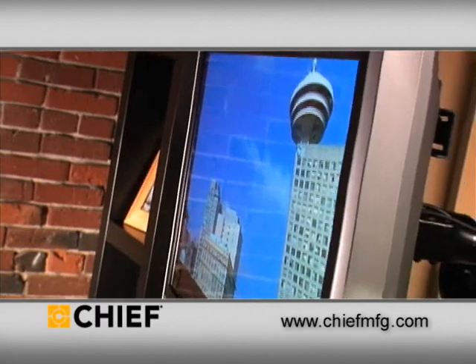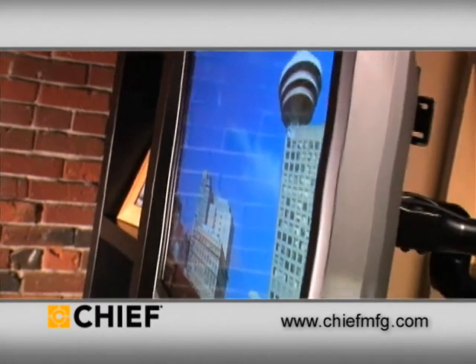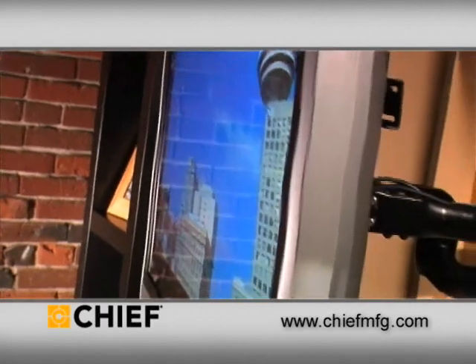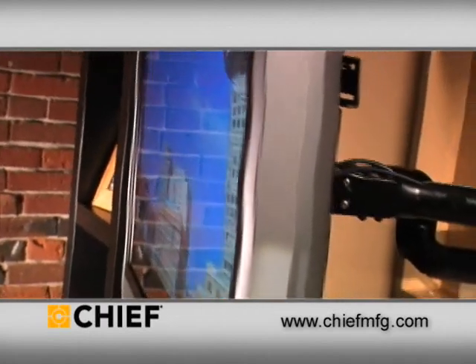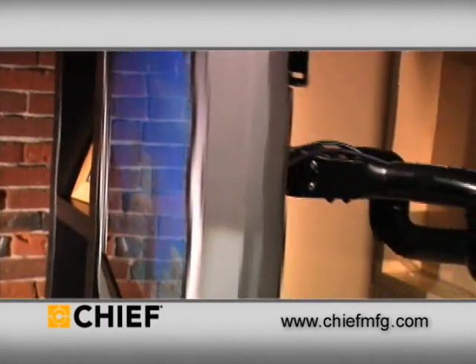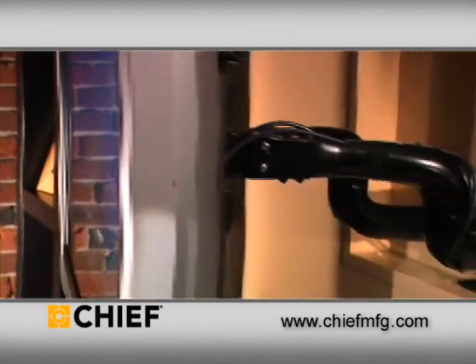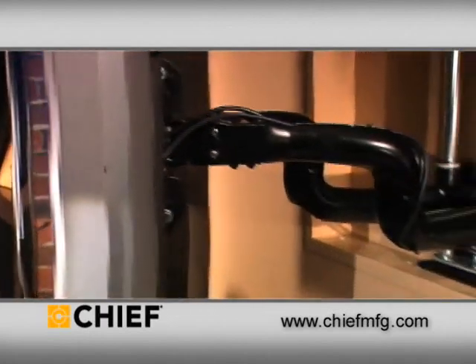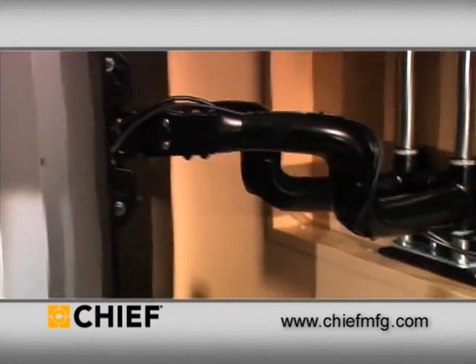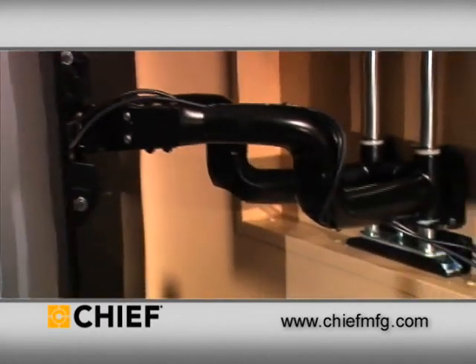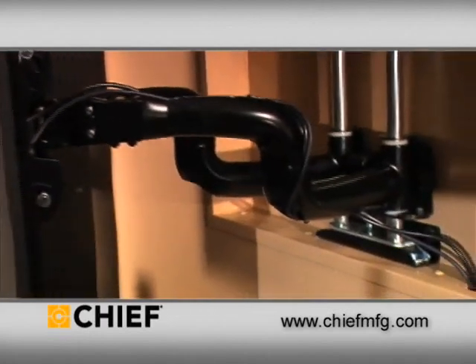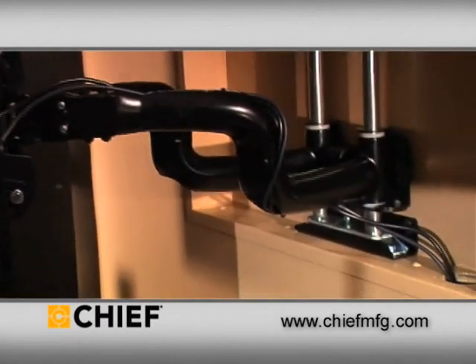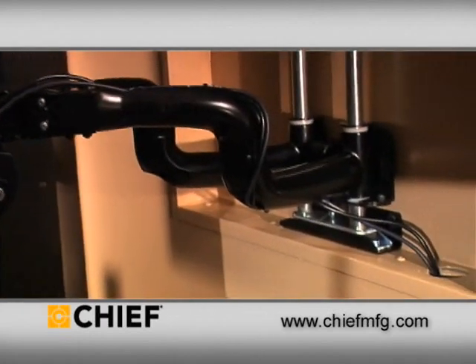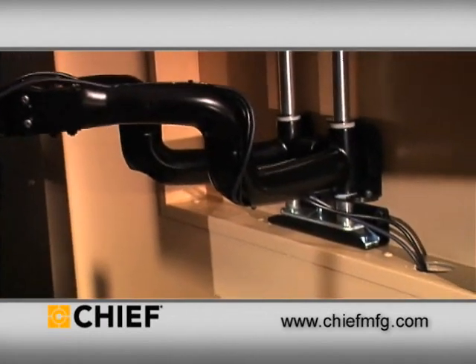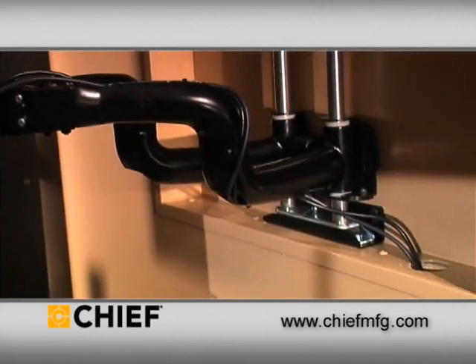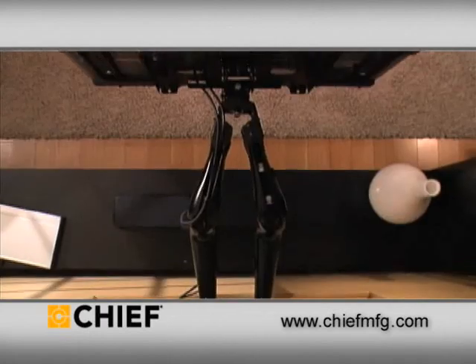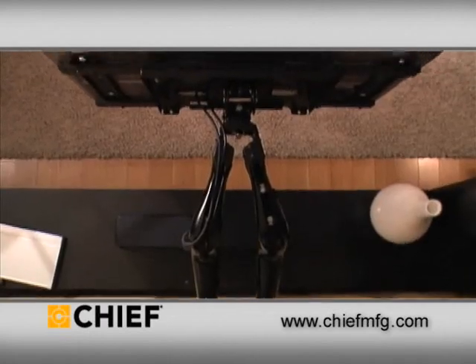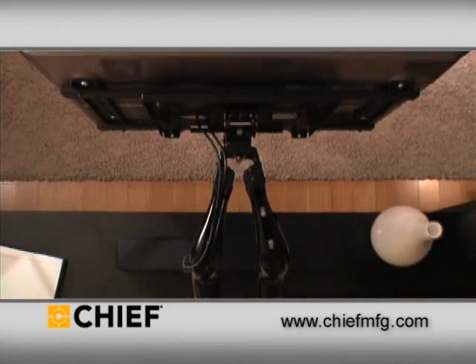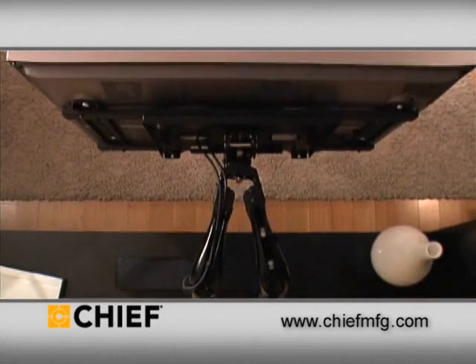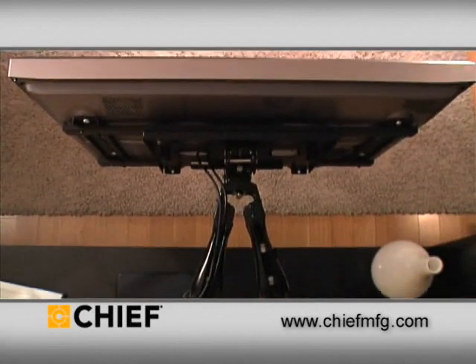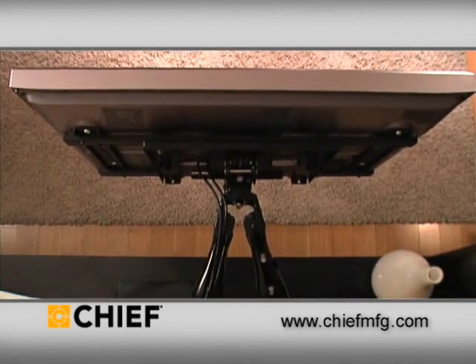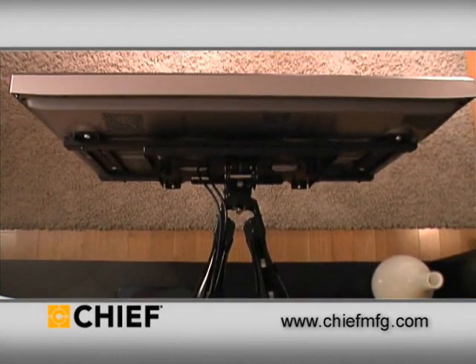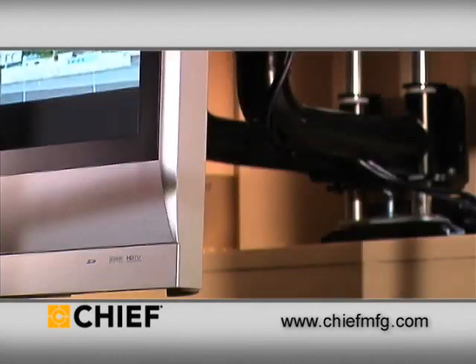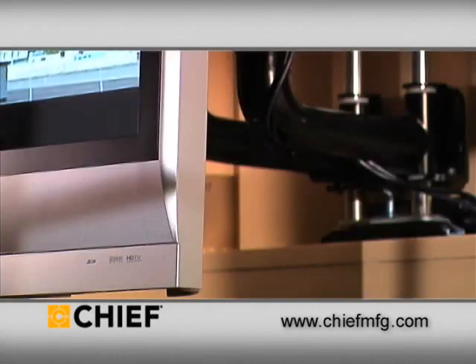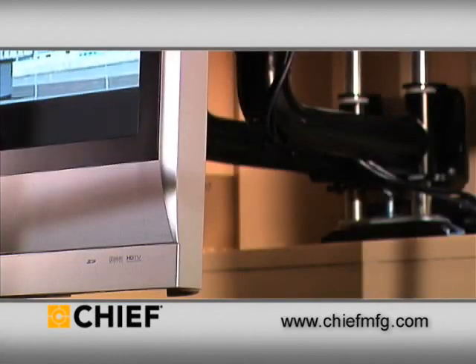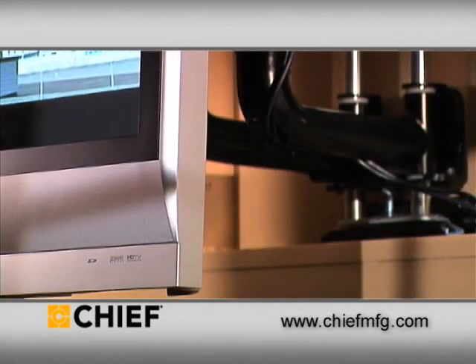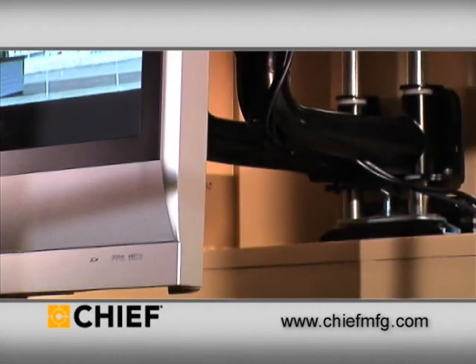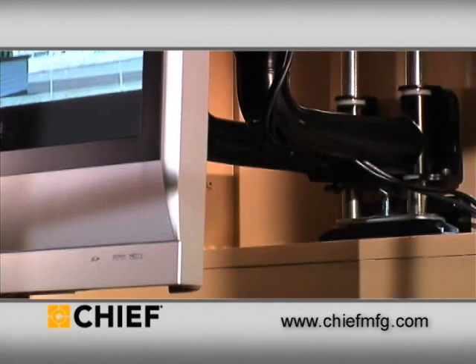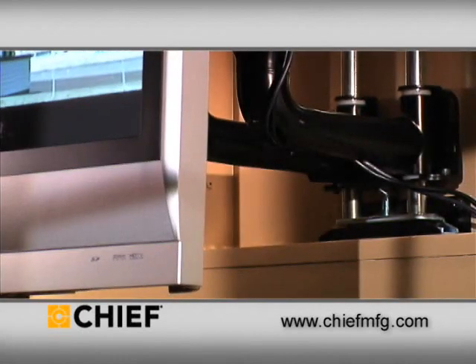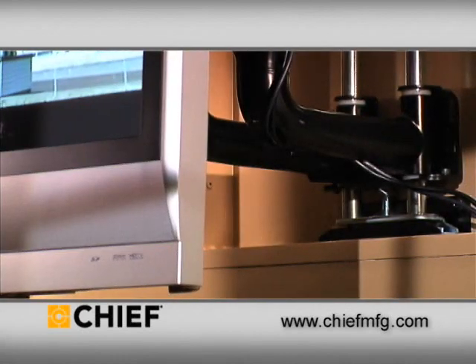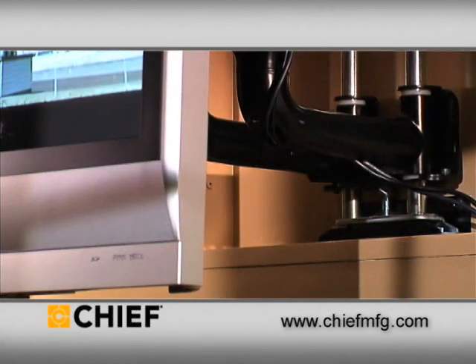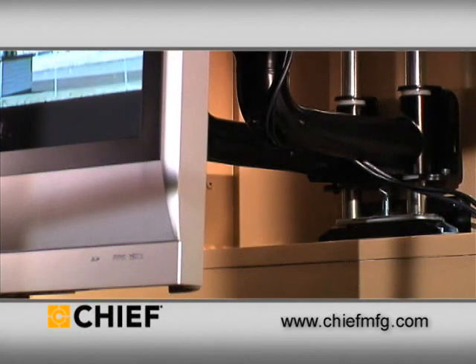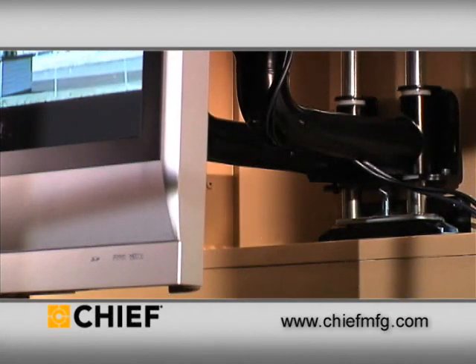Available in two sizes, supporting flat panel TVs from 26 to 65 inches and up to 200 pounds, in-wall accessories are designed to complement Chief's line of swing arm mounts.